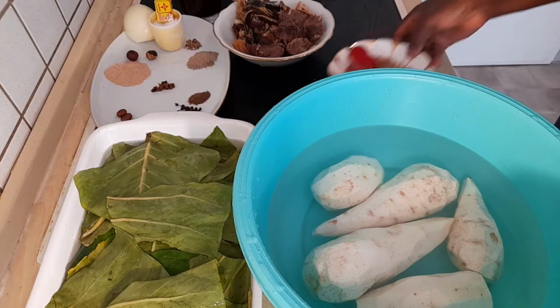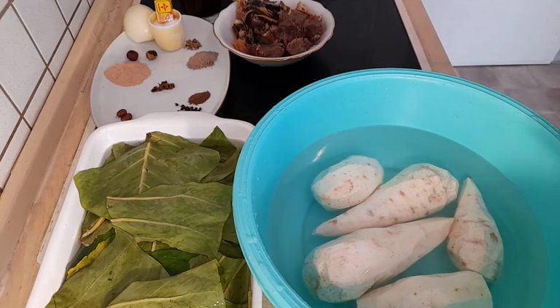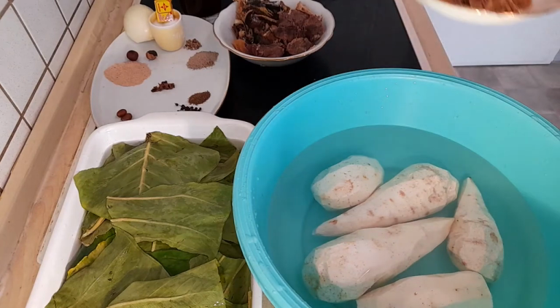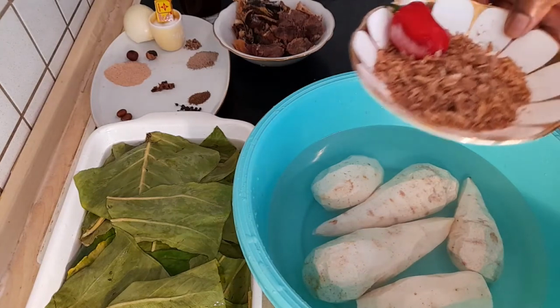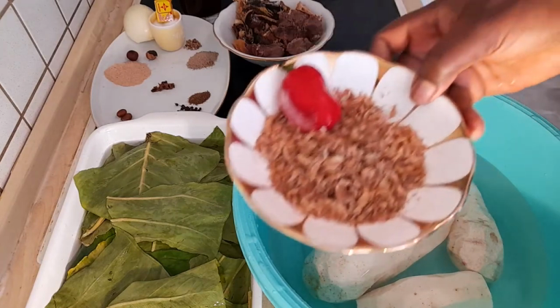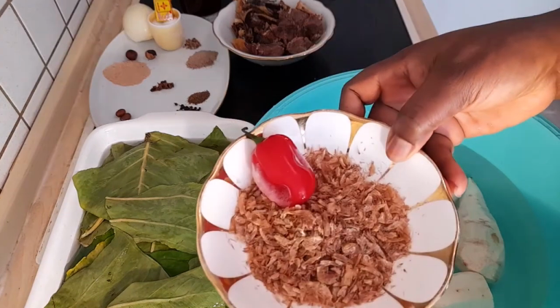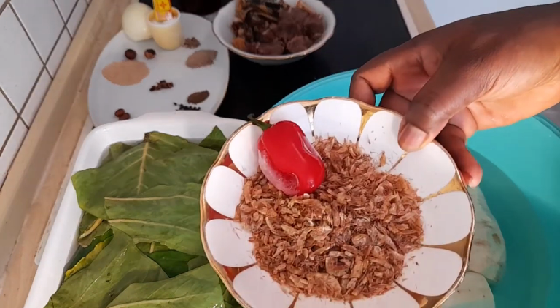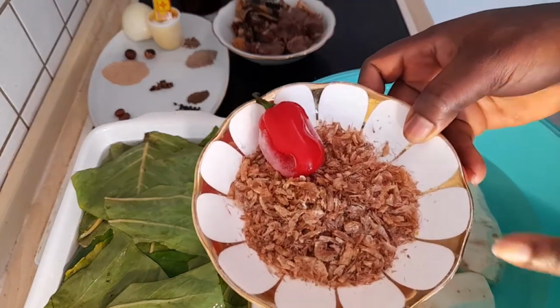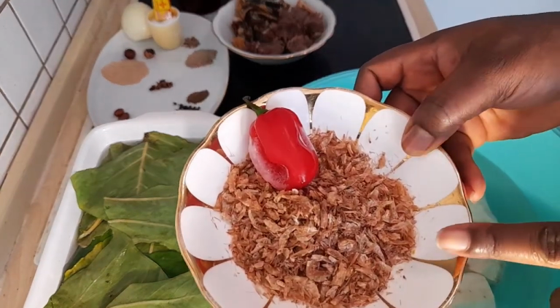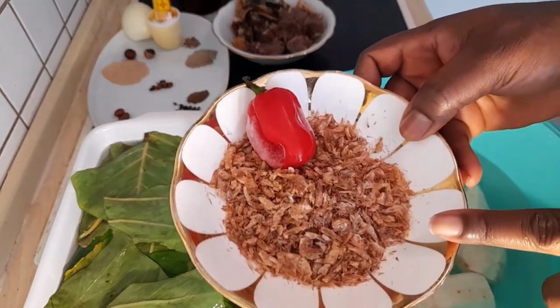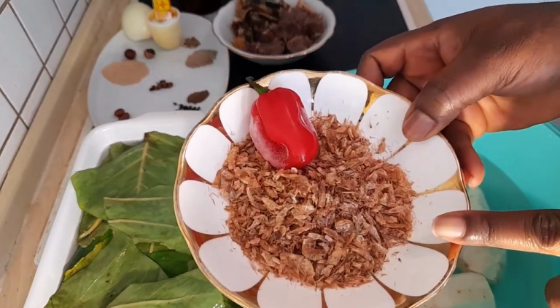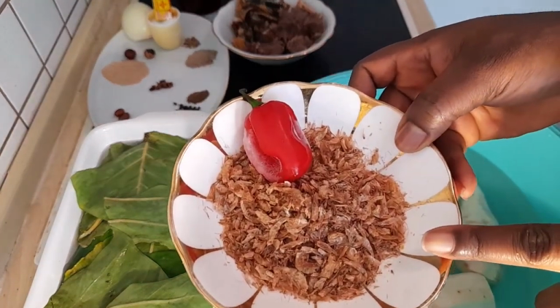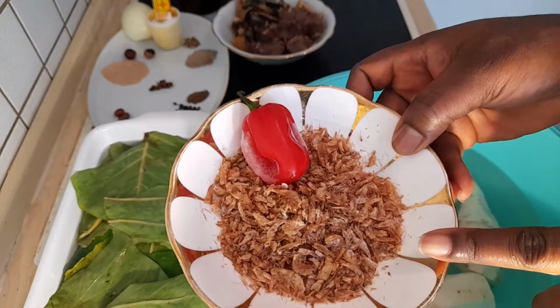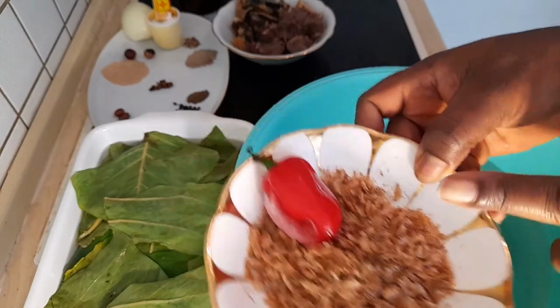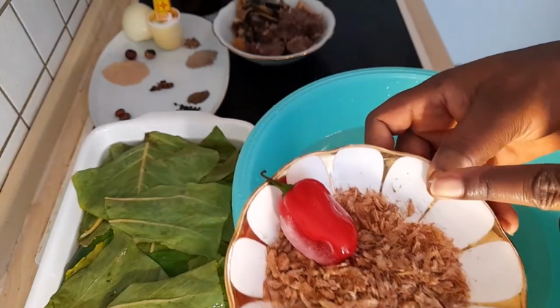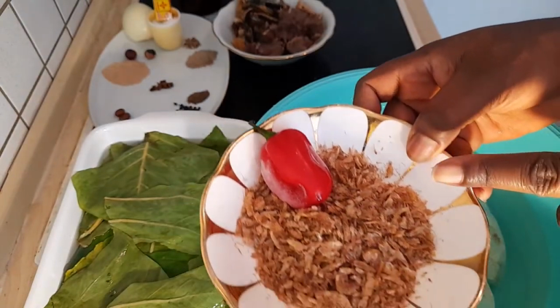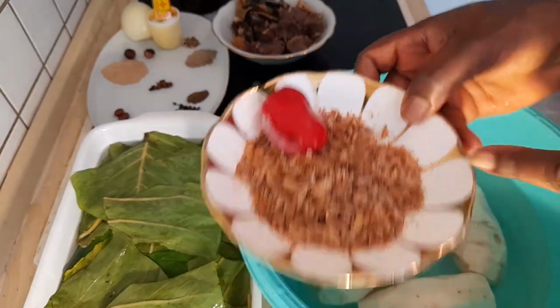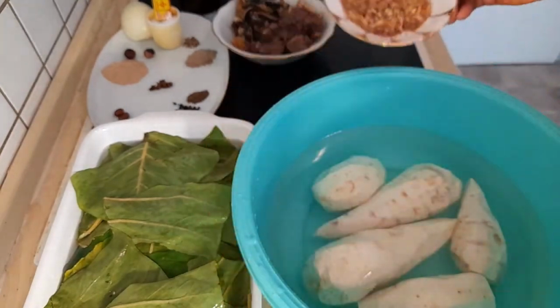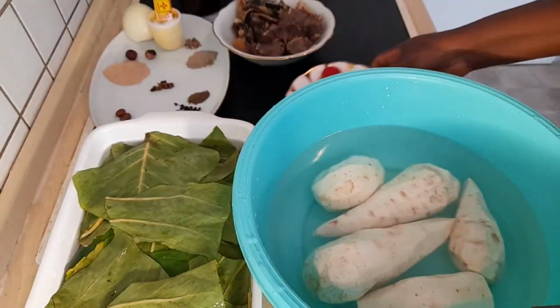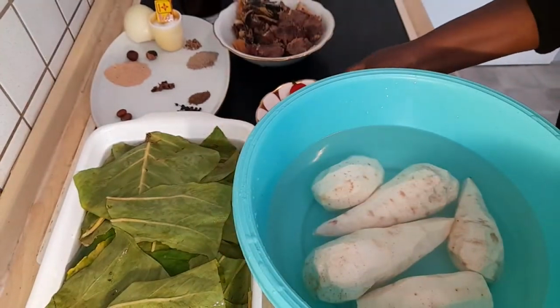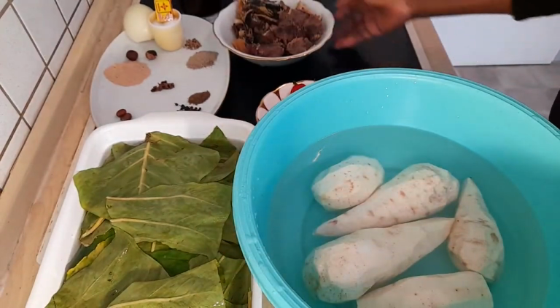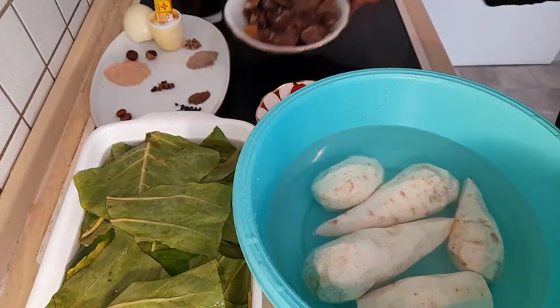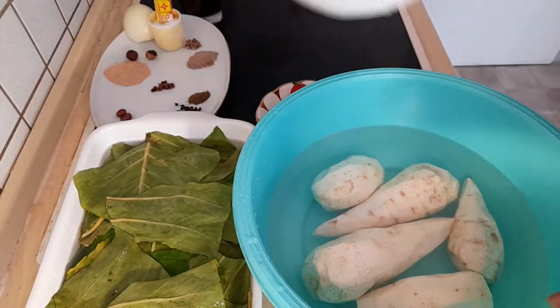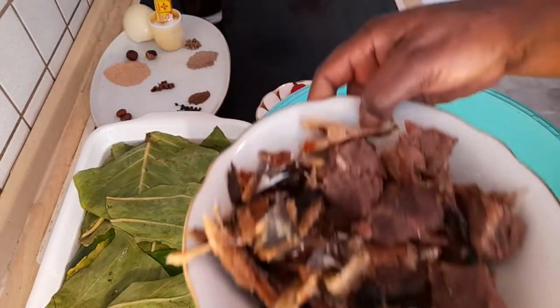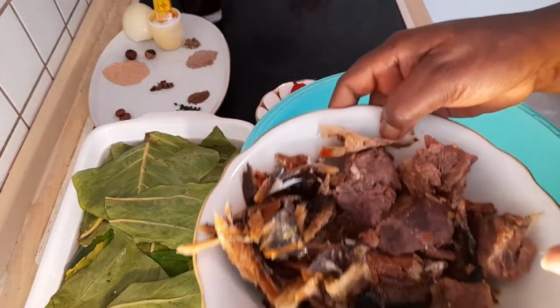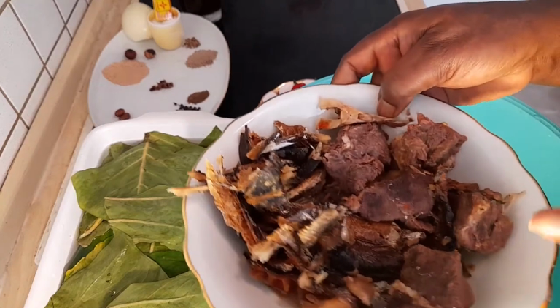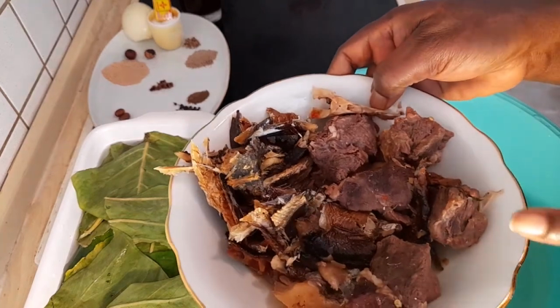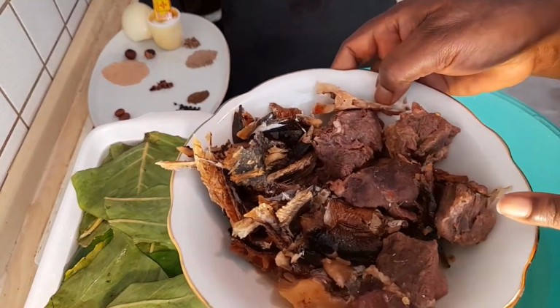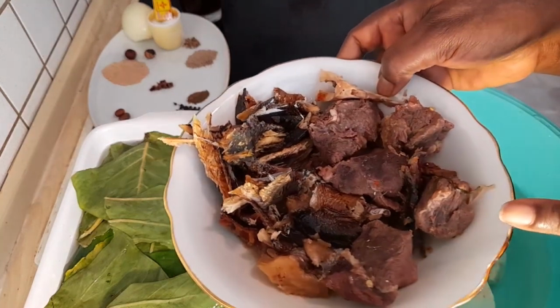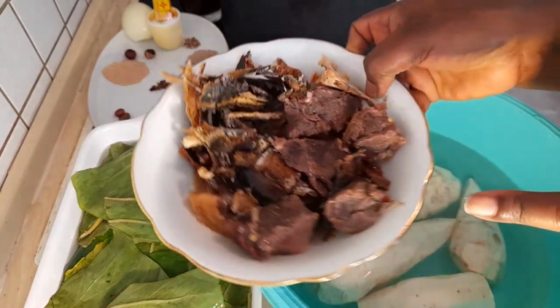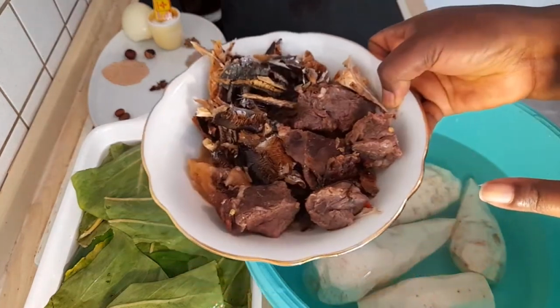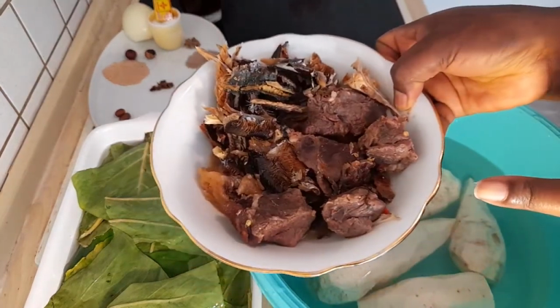Here I have some crayfish and one habanero pepper. I also have some smoked fish and some cow meat and beef that are pre-cooked.